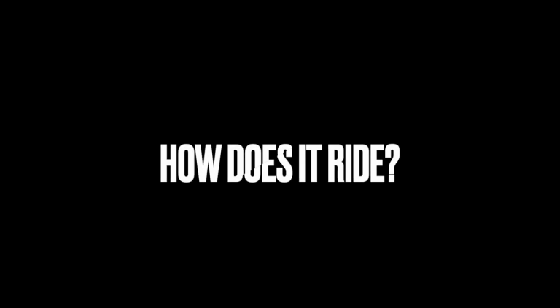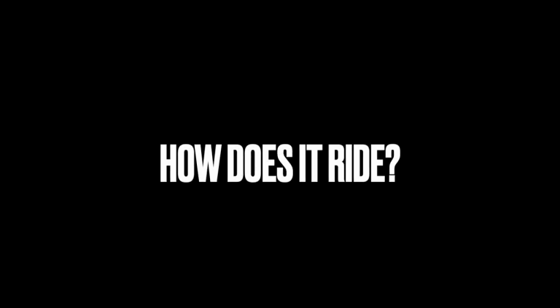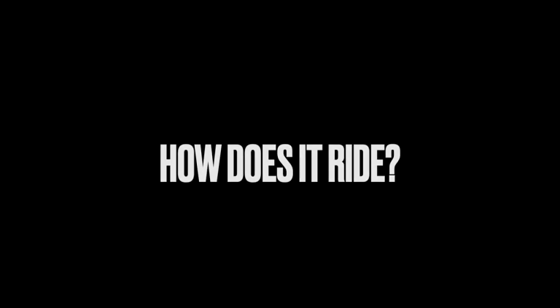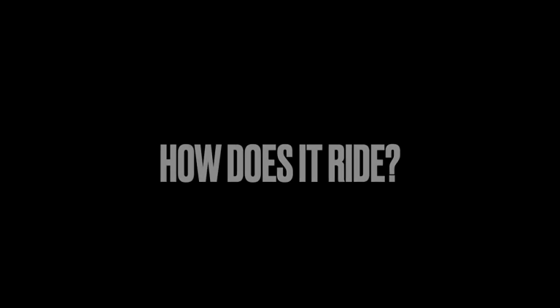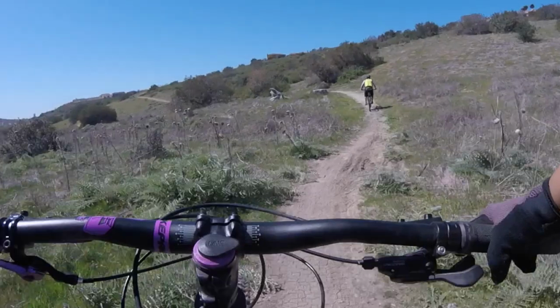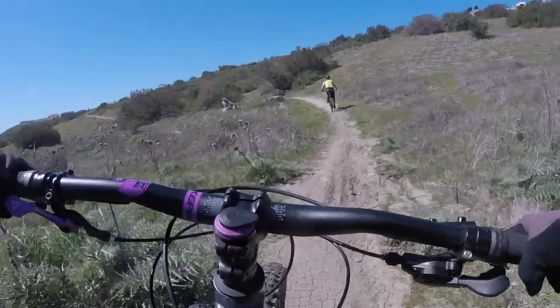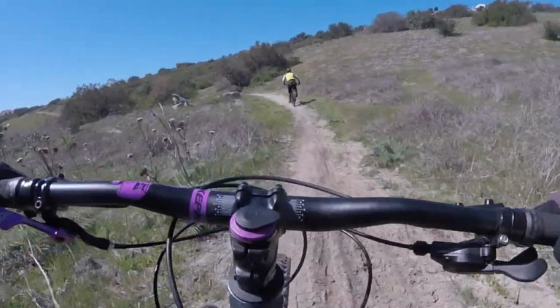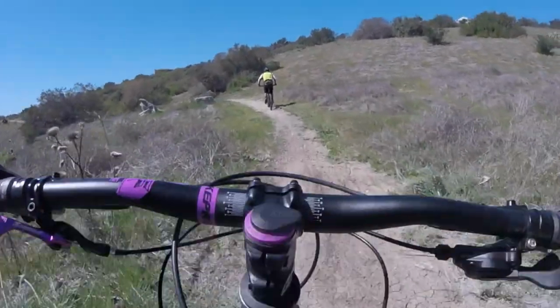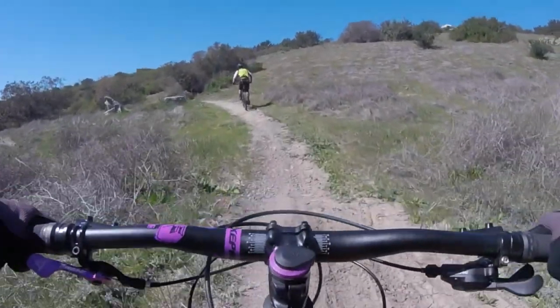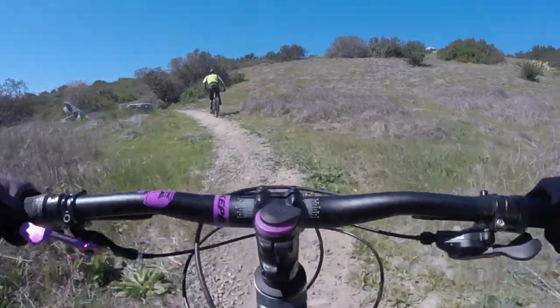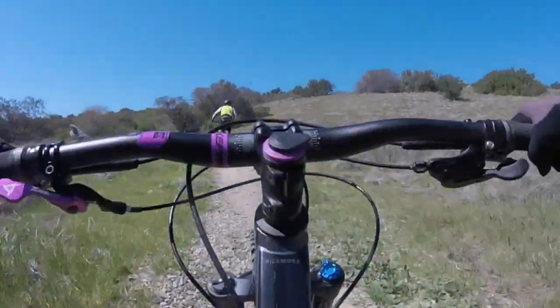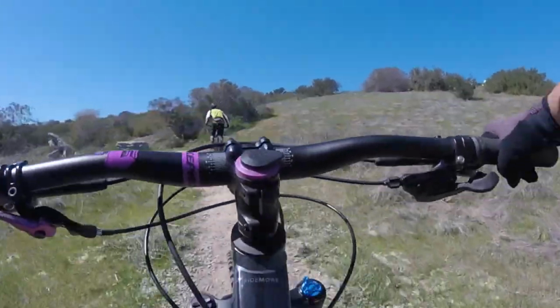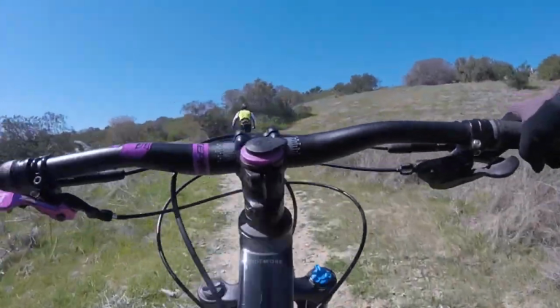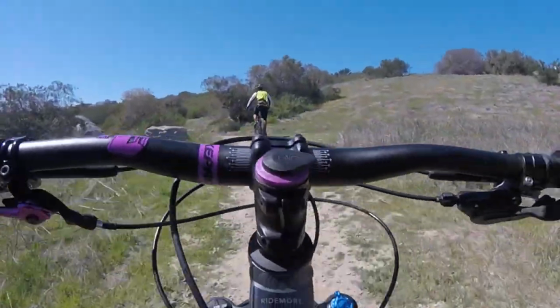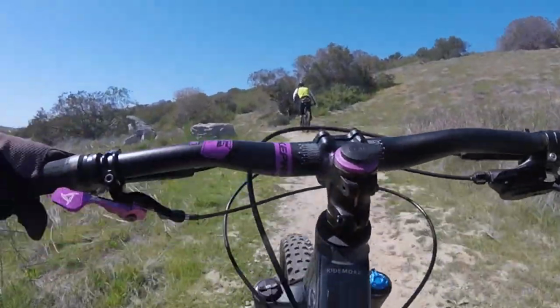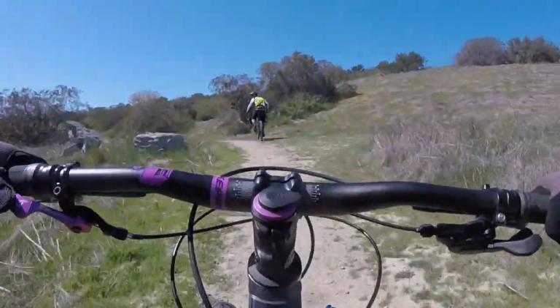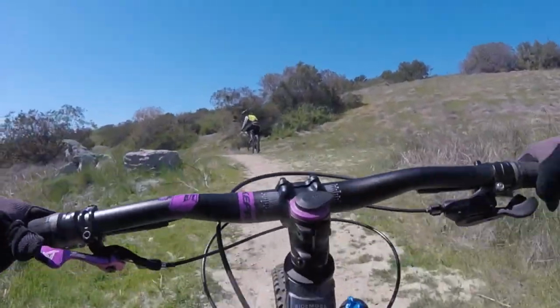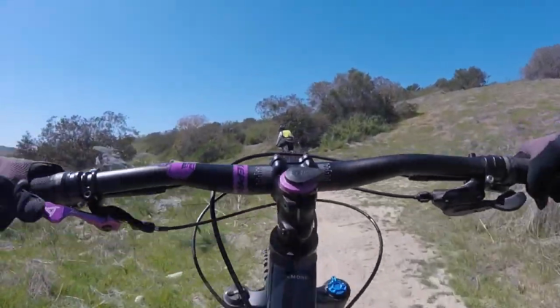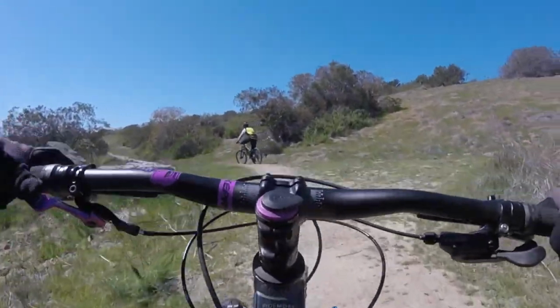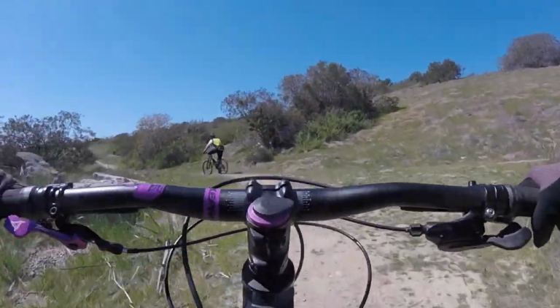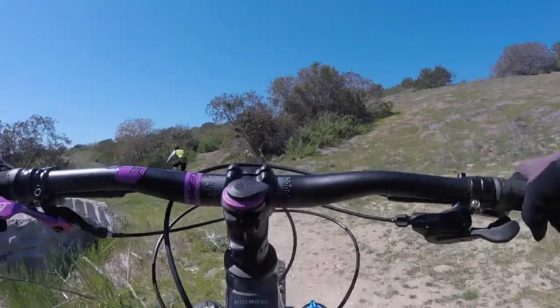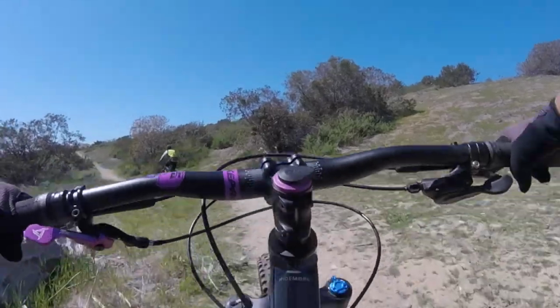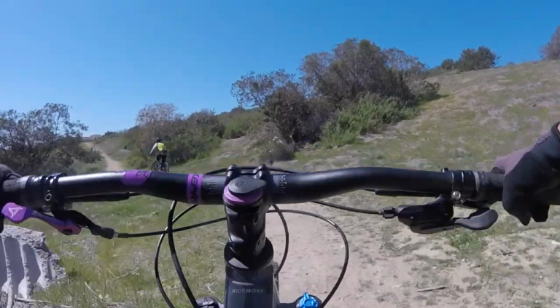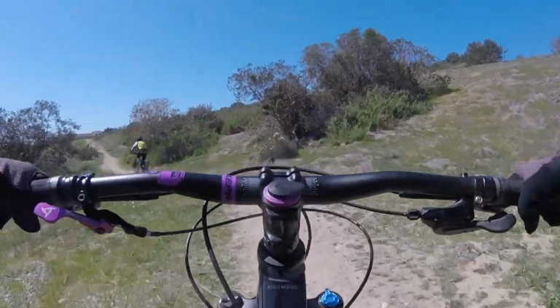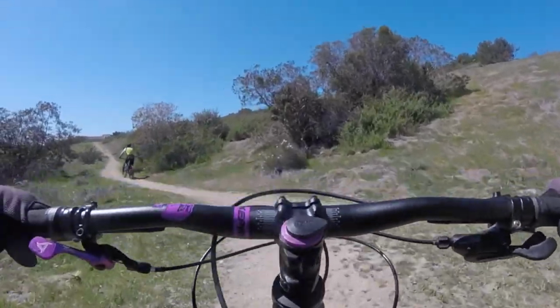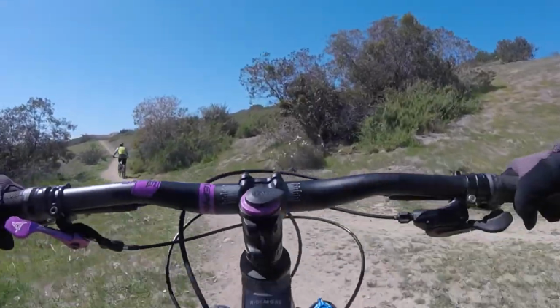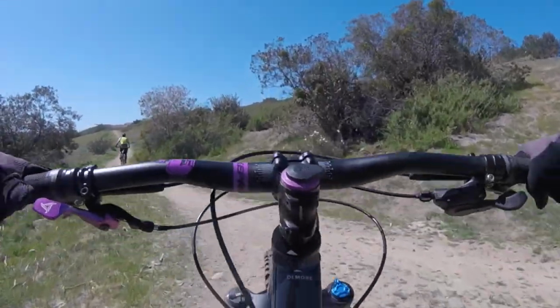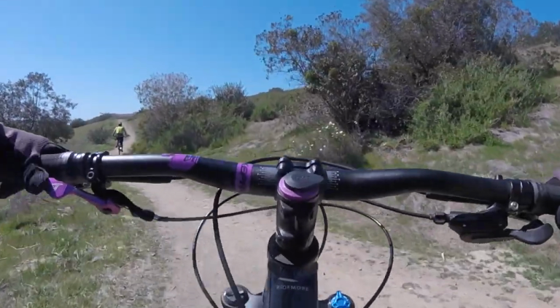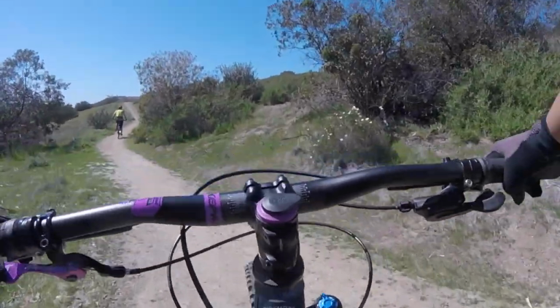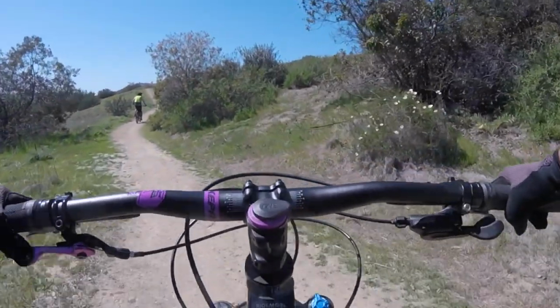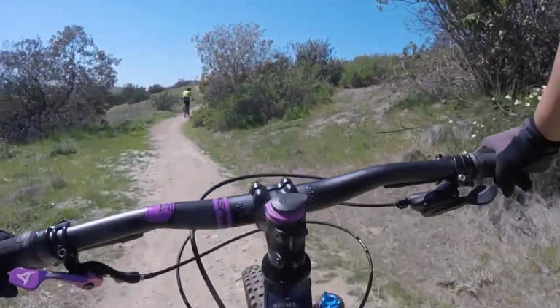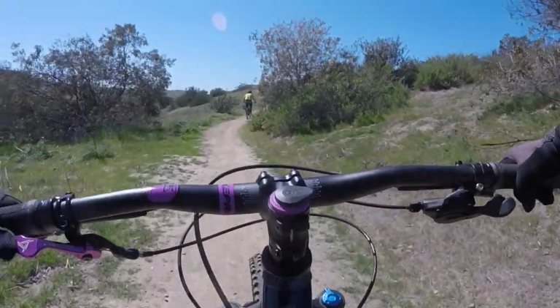Since this bike is a size small and I'm way too big to fit on it, I won't be able to assess how it rides. But luckily enough, this is my wife's bike, so she was able to give me her feedback. Now keep in mind, she's fairly new to mountain biking, so the thoughts are based on a beginner who has minimal experience with other bikes.